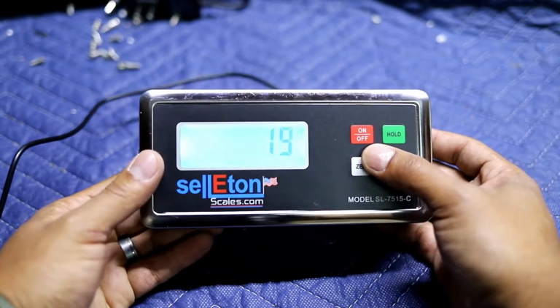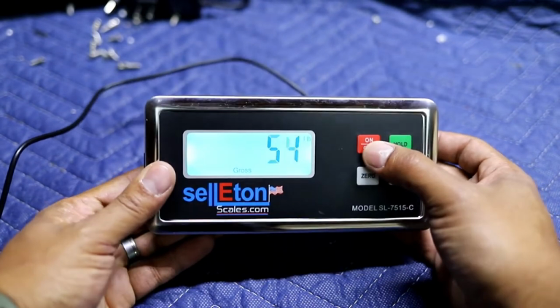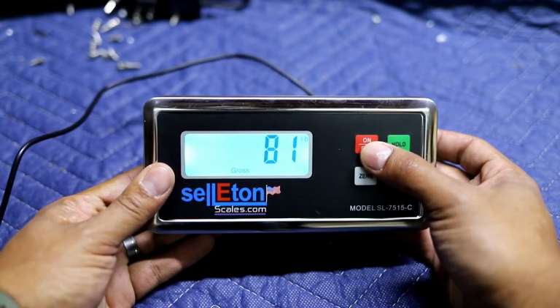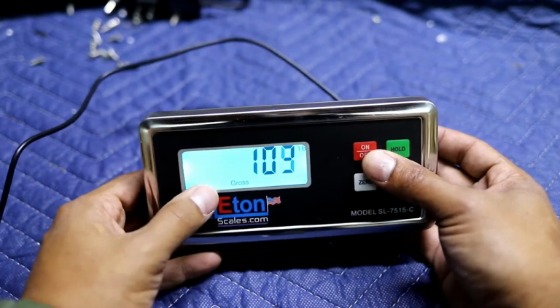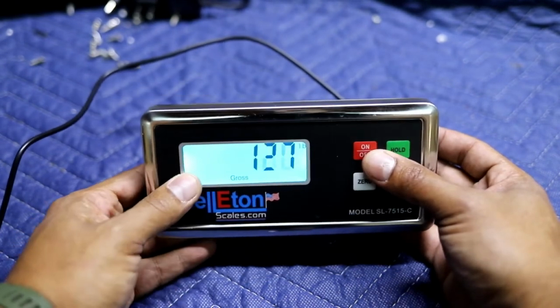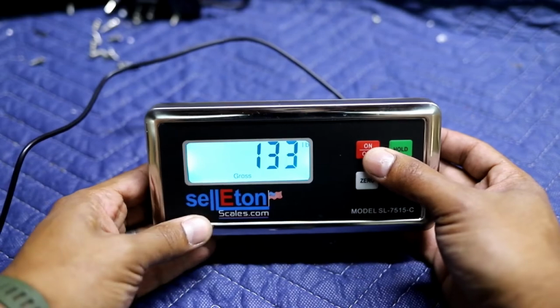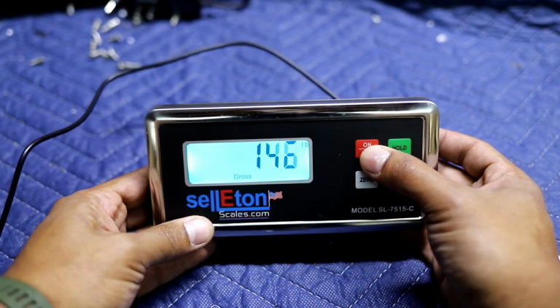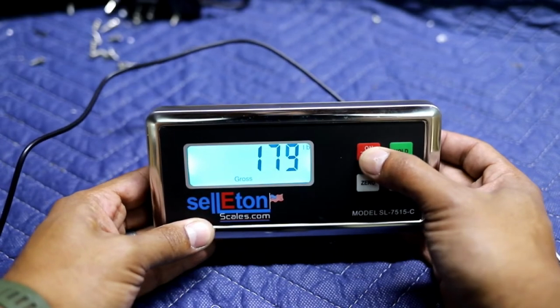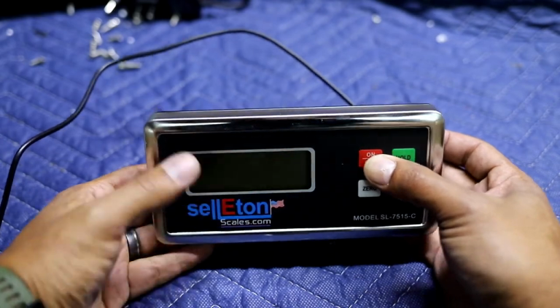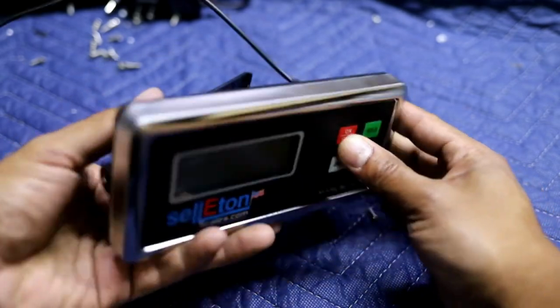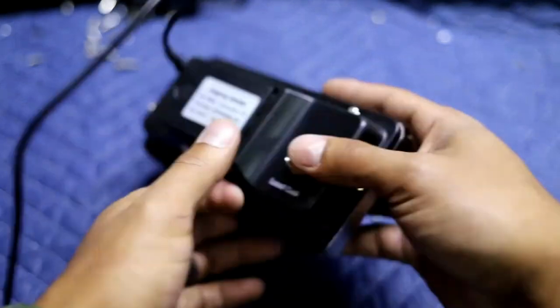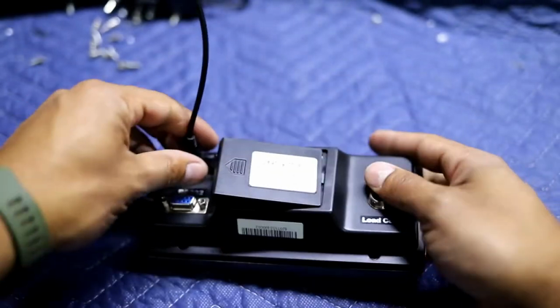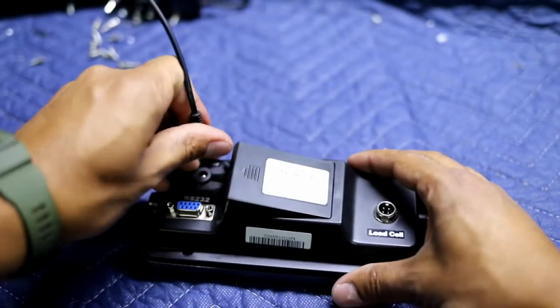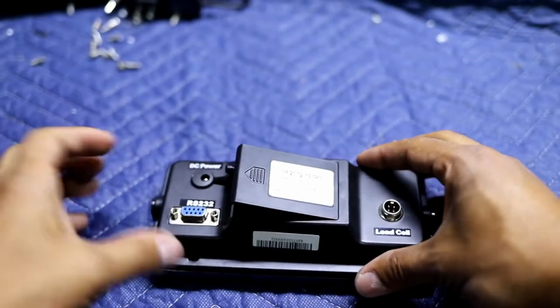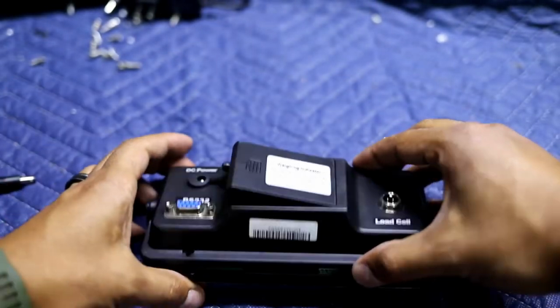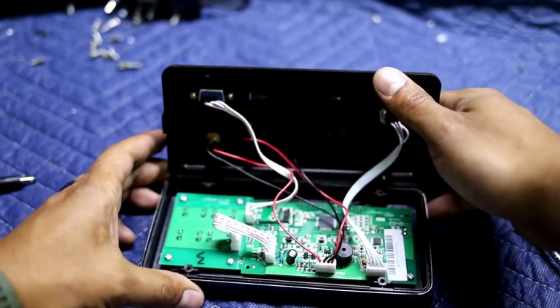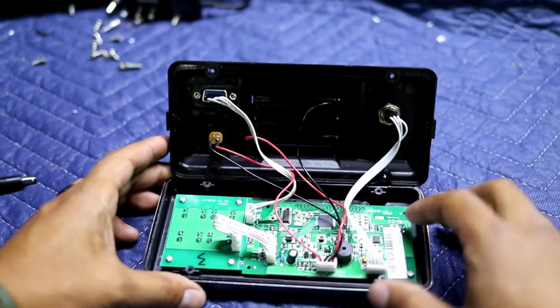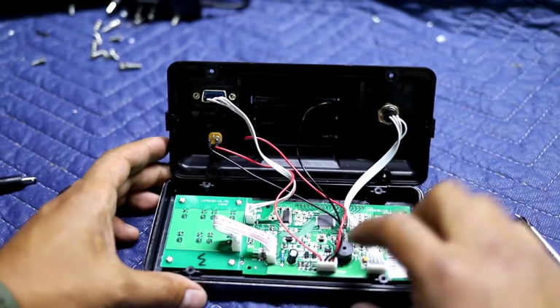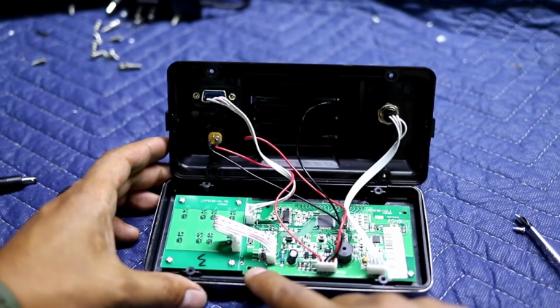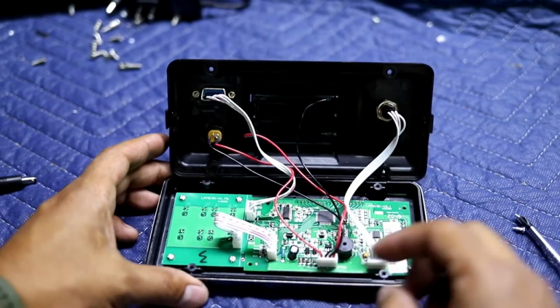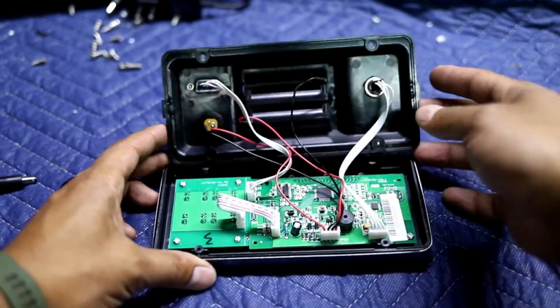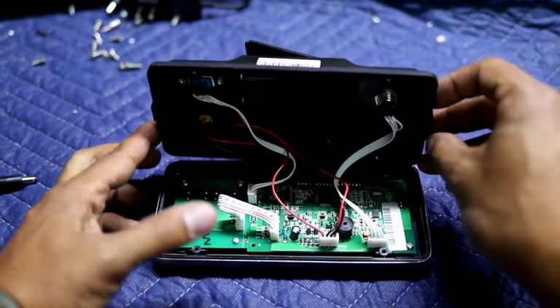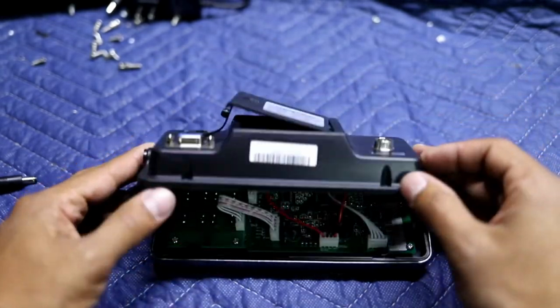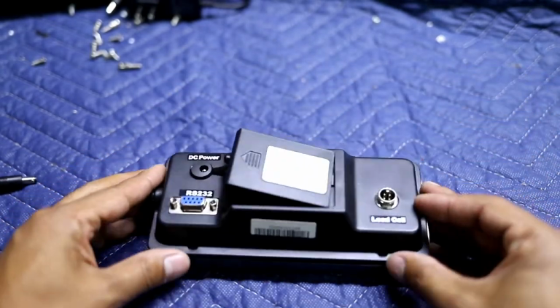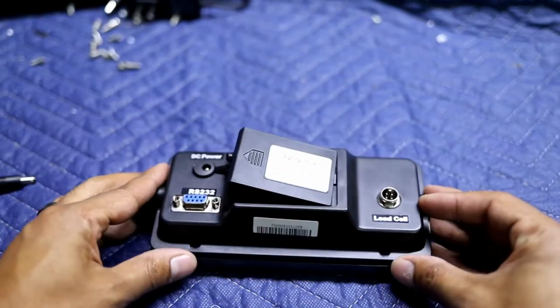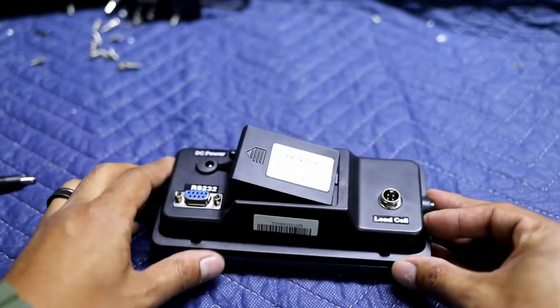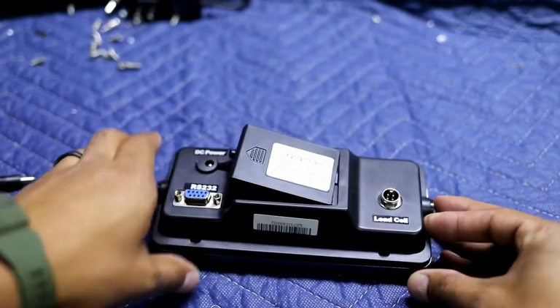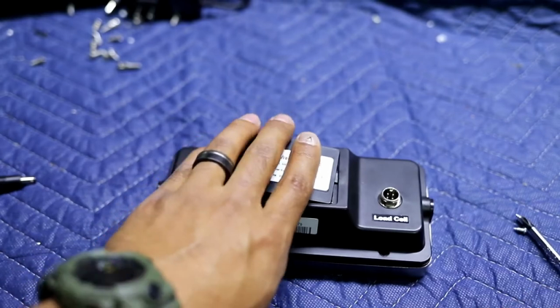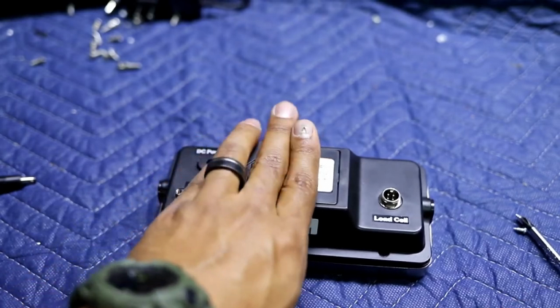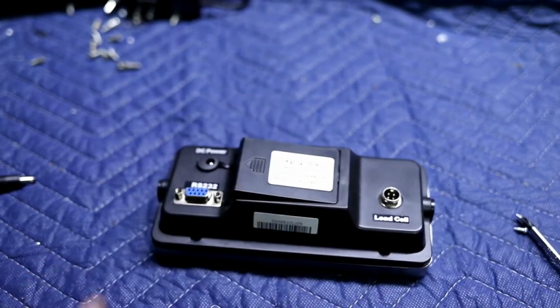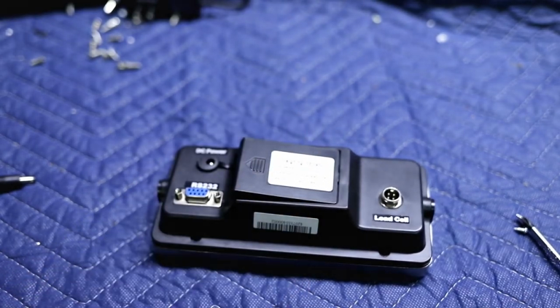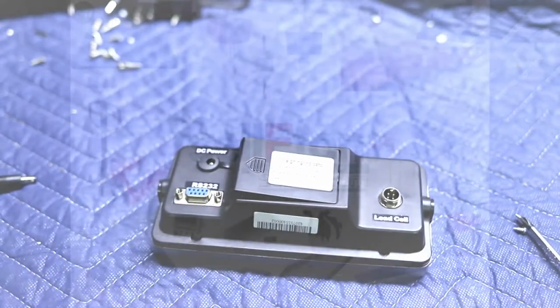Once you've confirmed that it's working and that your LCD is fixed, you're just going to turn it back off, finish screwing in the rest of your screws, and close it back up. And you're good to go. Thank you for watching.